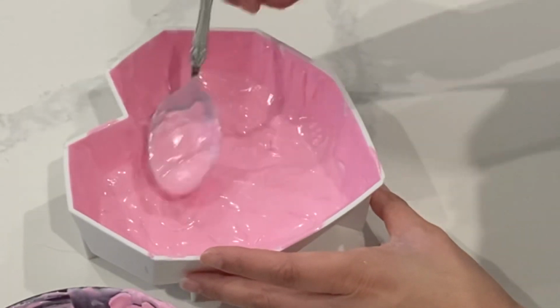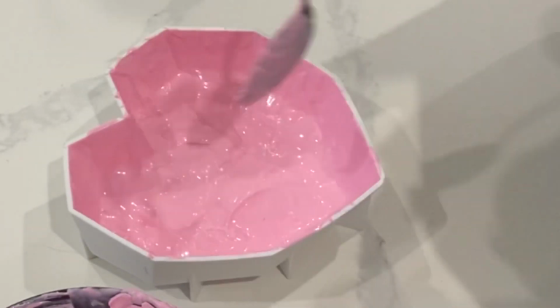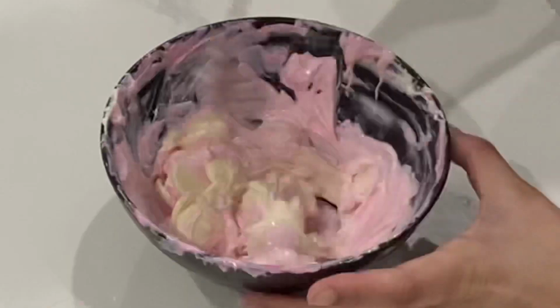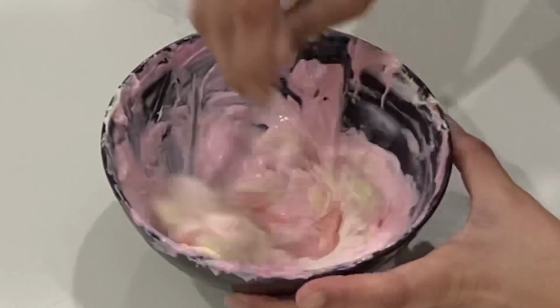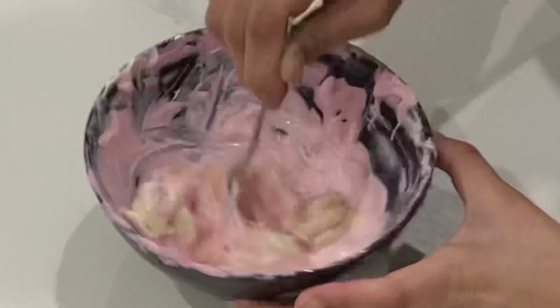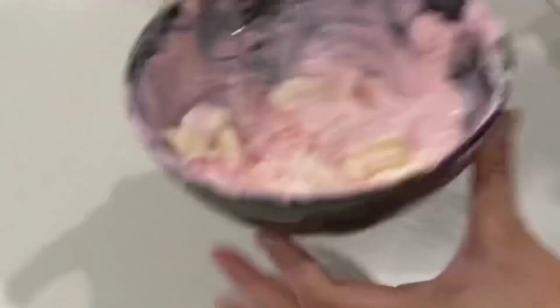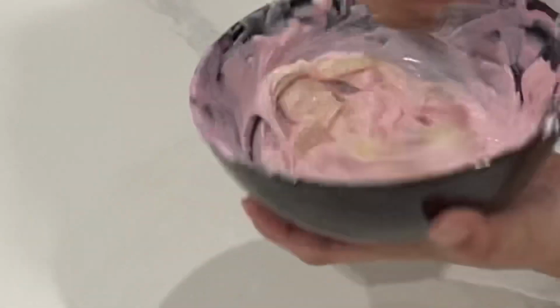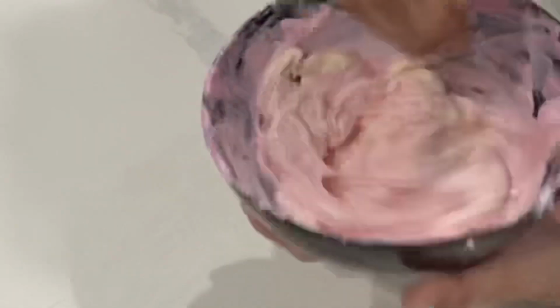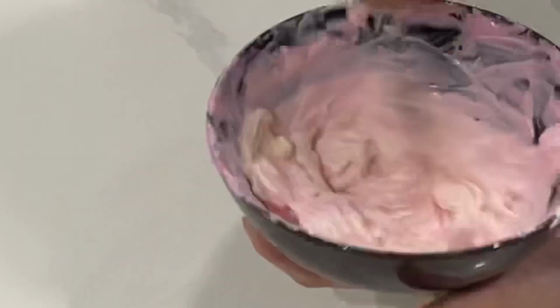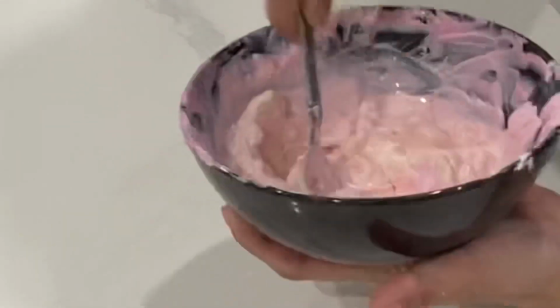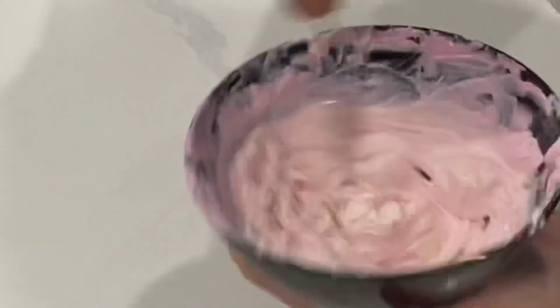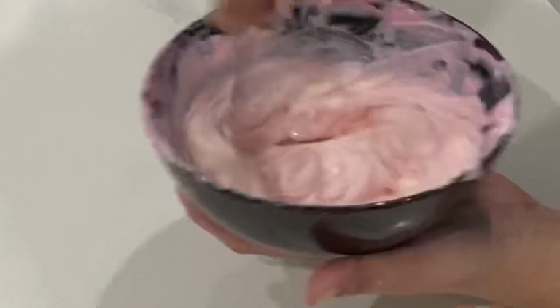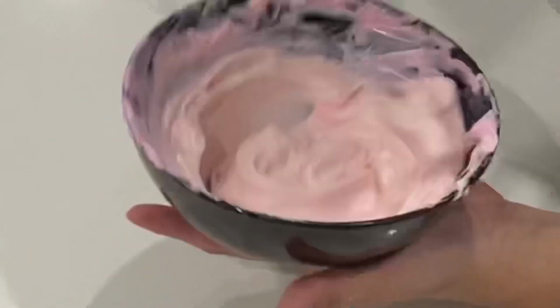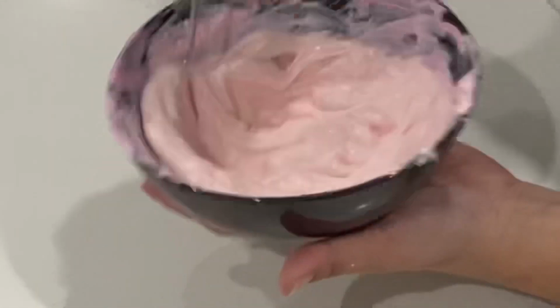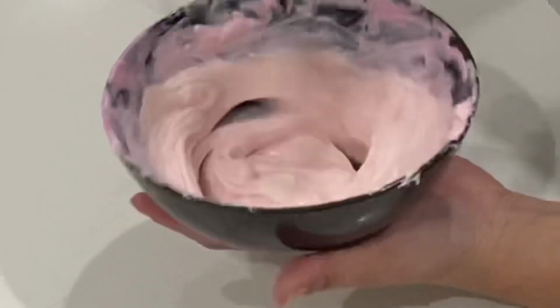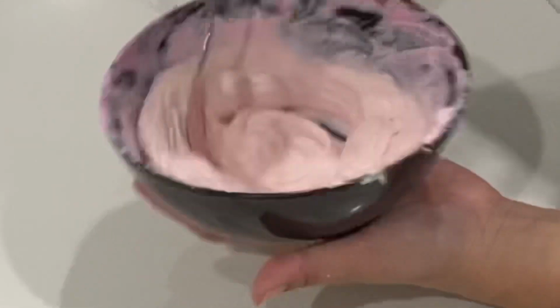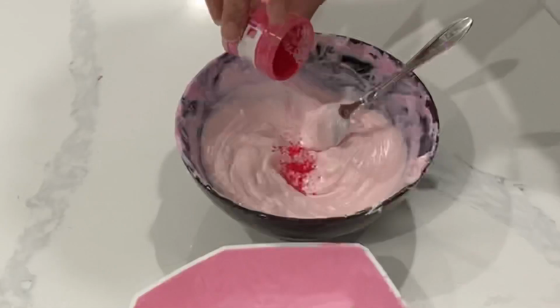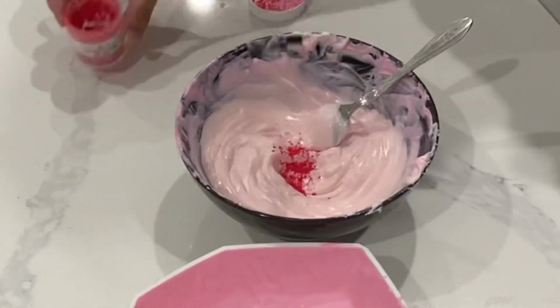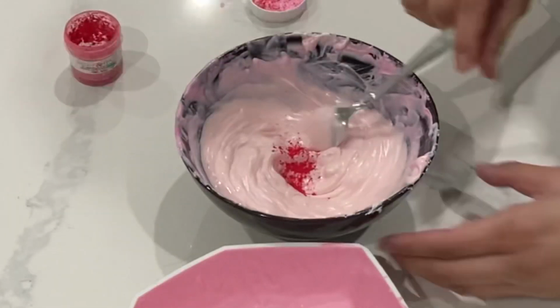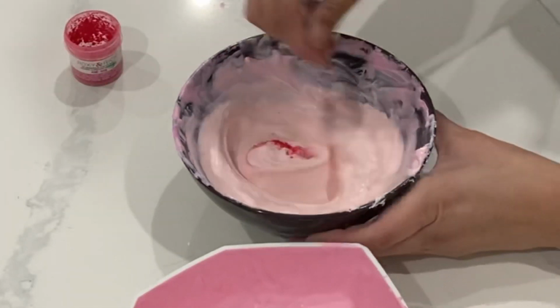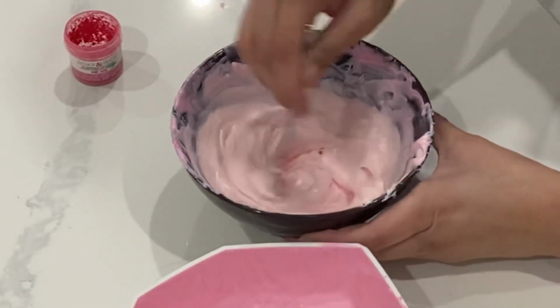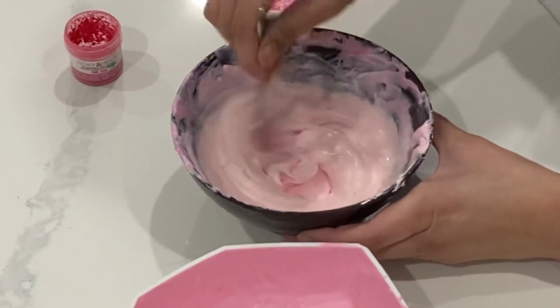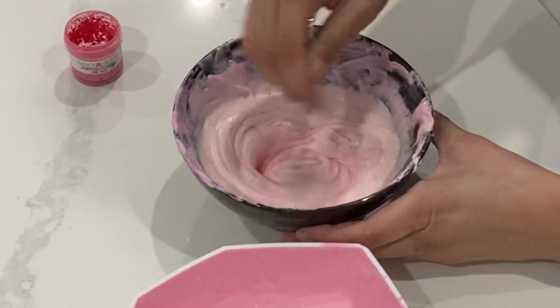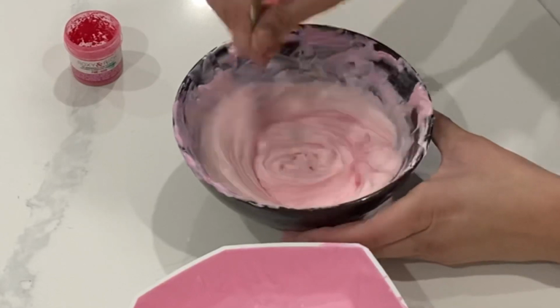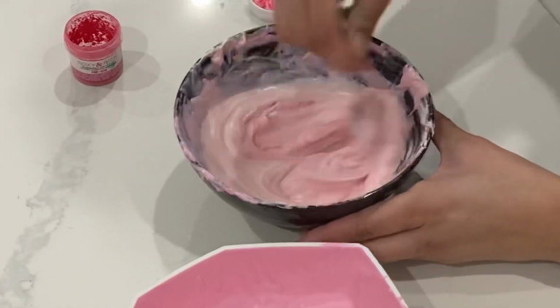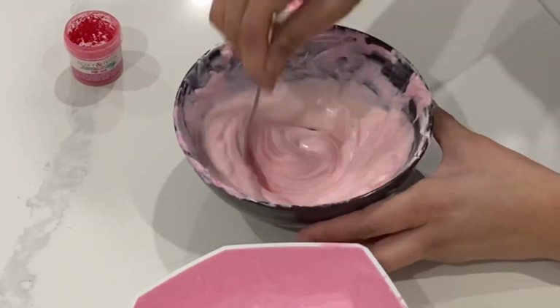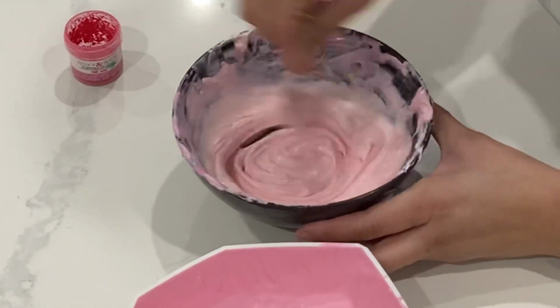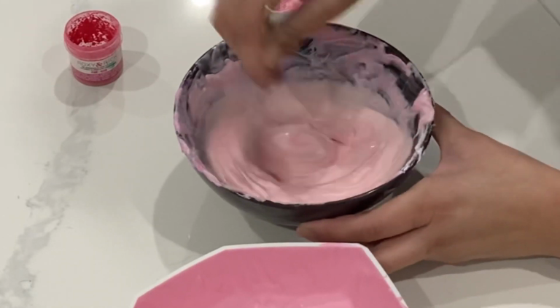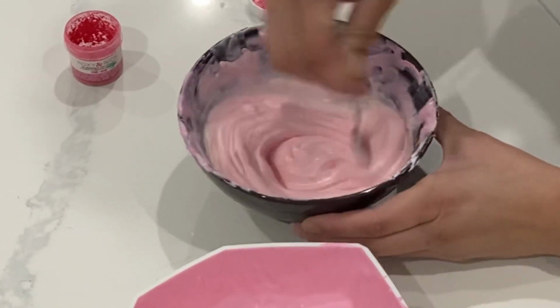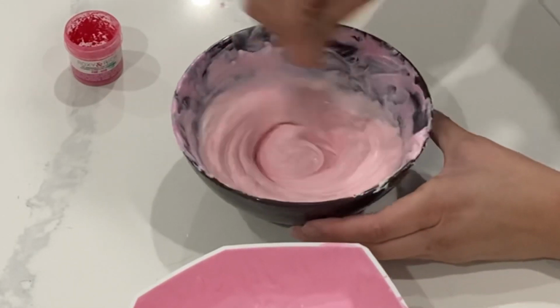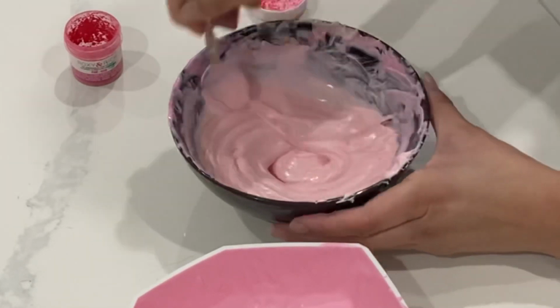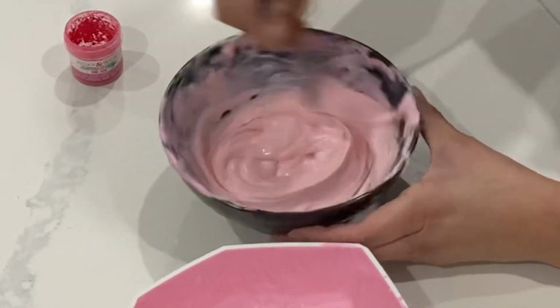So if you've struggled with making this breakable heart, or maybe you're going to make one of these for the first time, I have some tips for you so that you can avoid doing it as many times as I did.